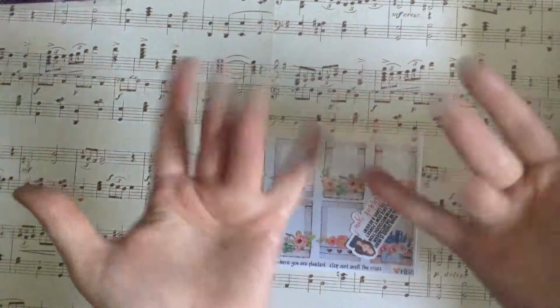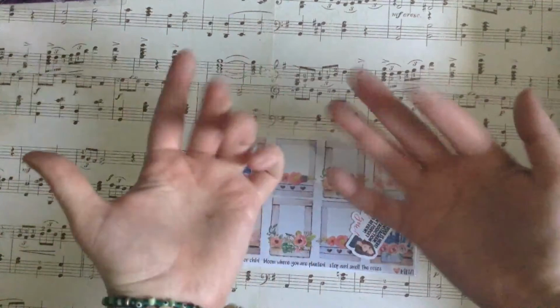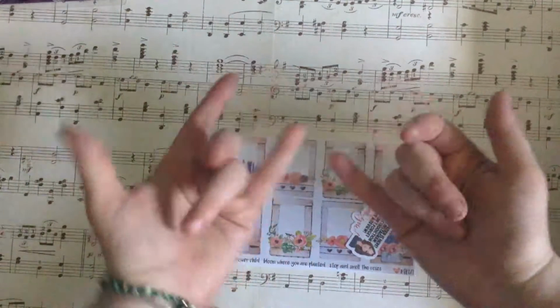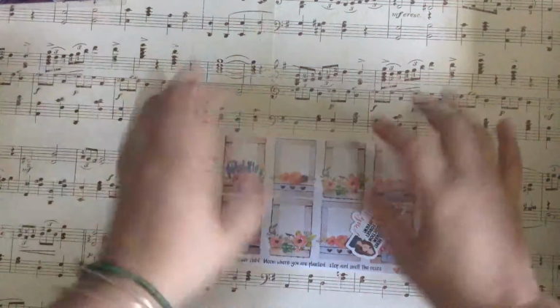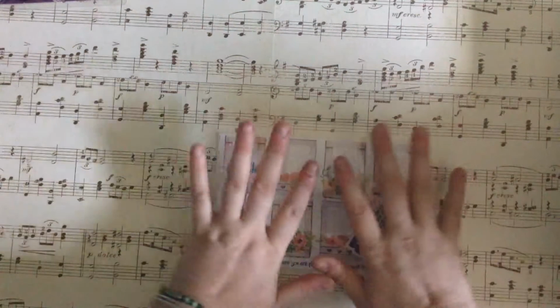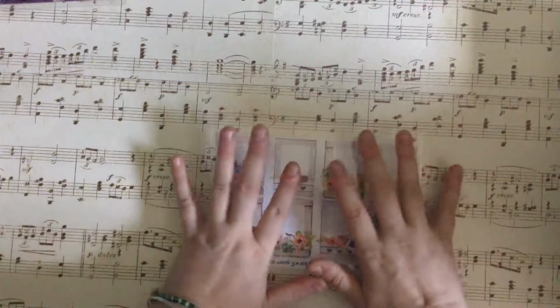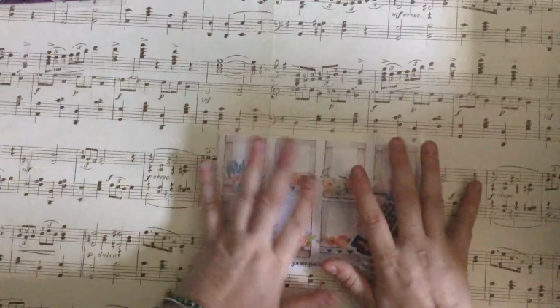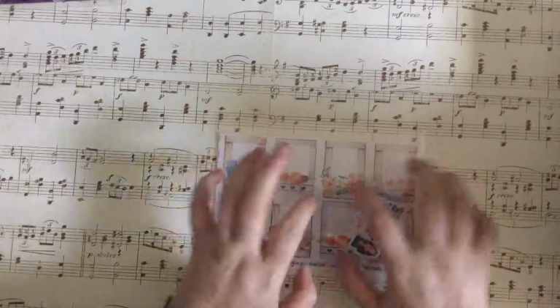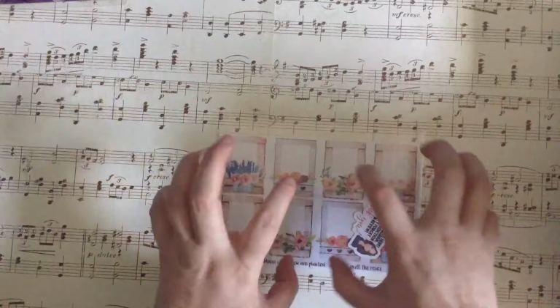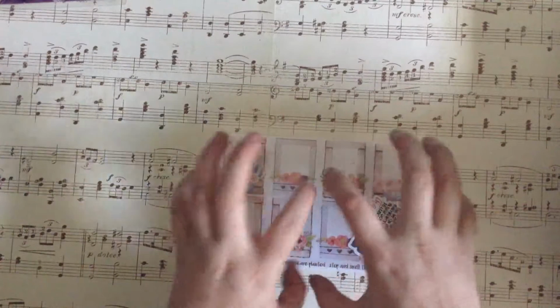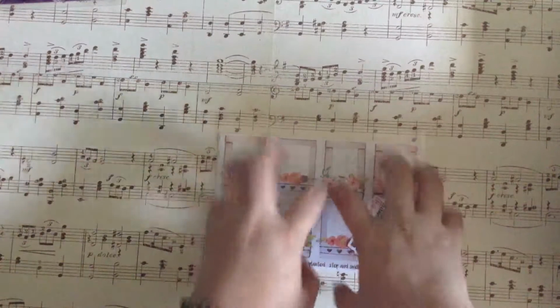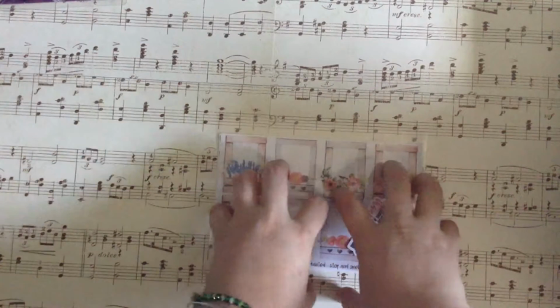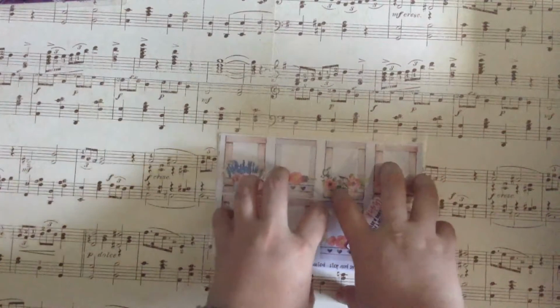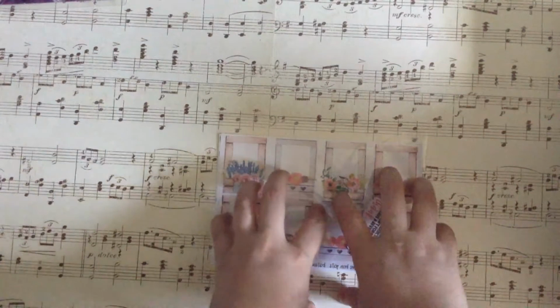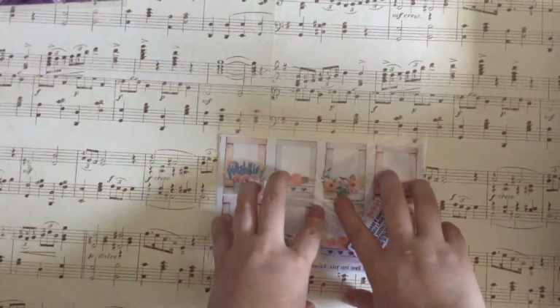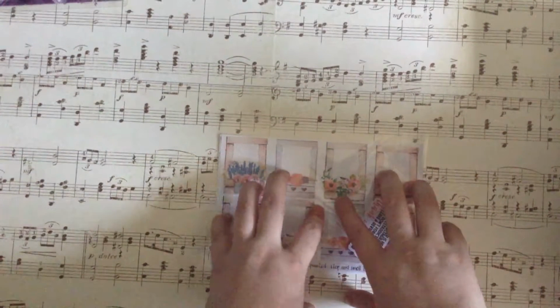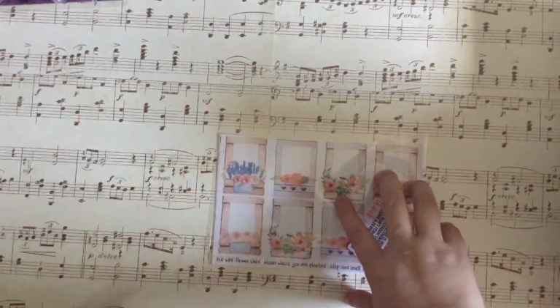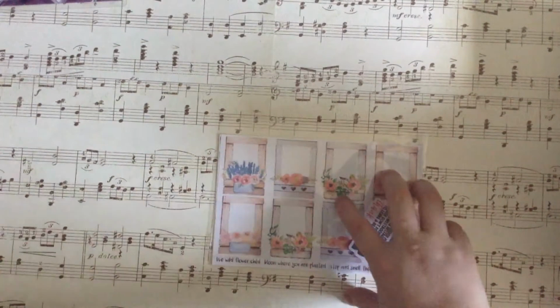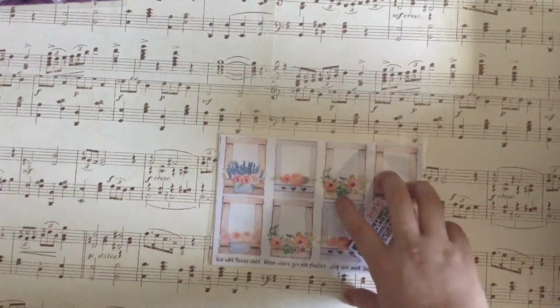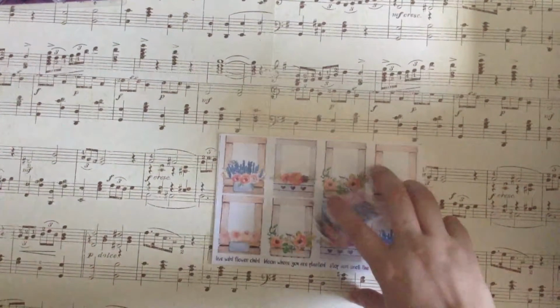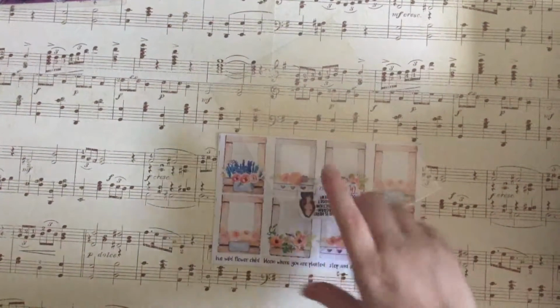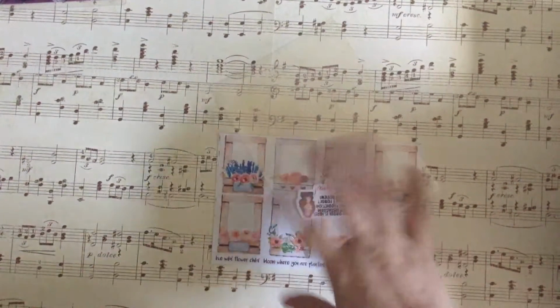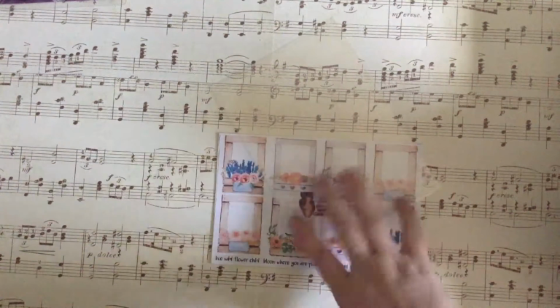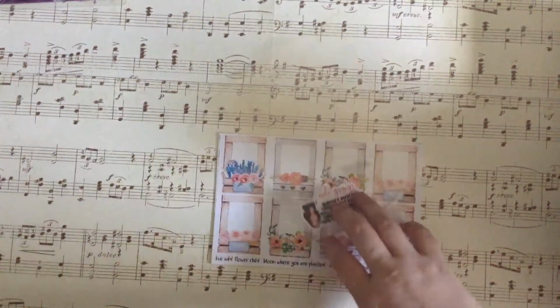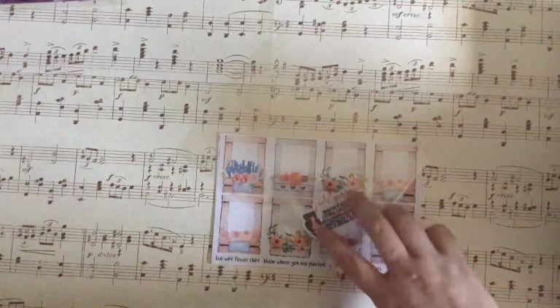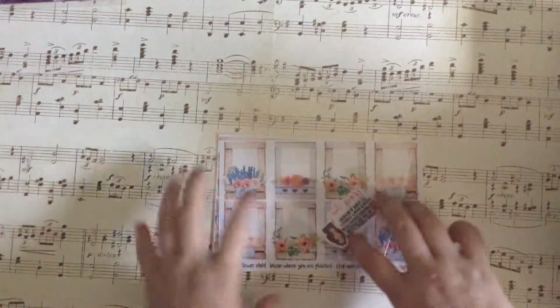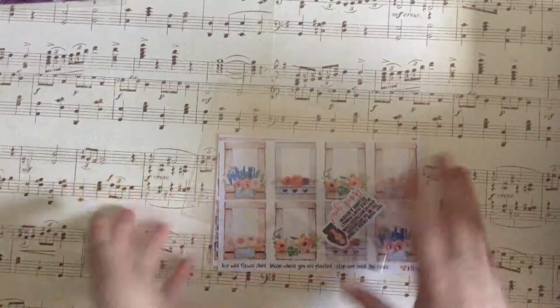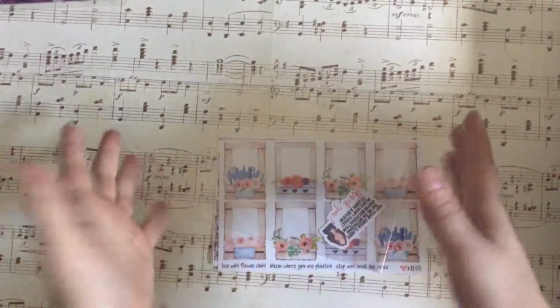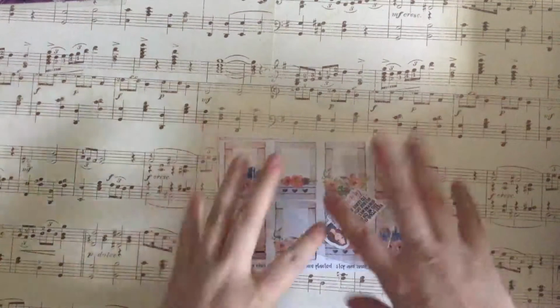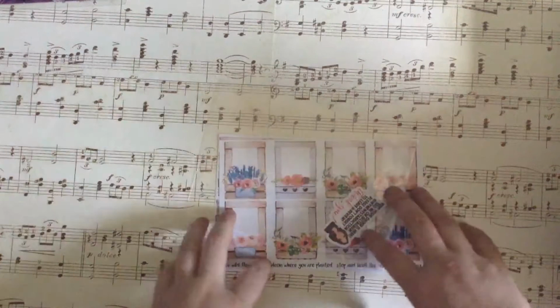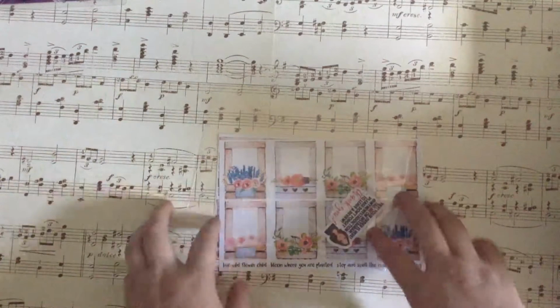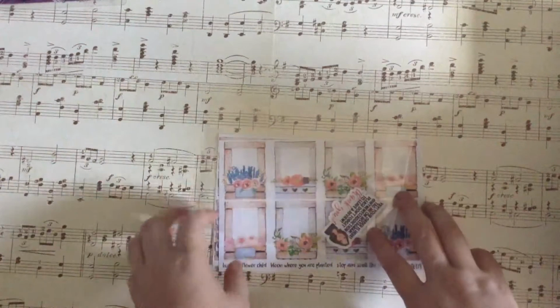Hey YouTube, it's Paper Witch here. I am filming for the fourth time — apparently my iPad just didn't have enough space.